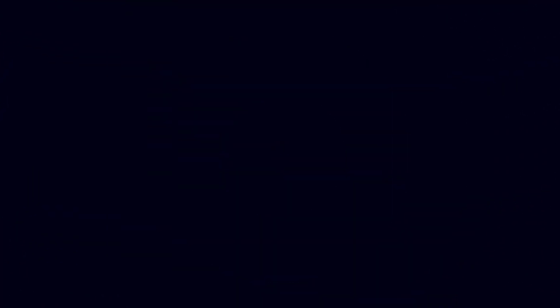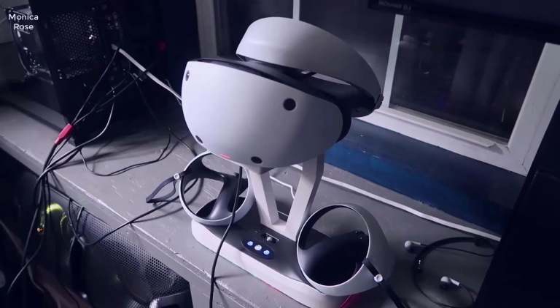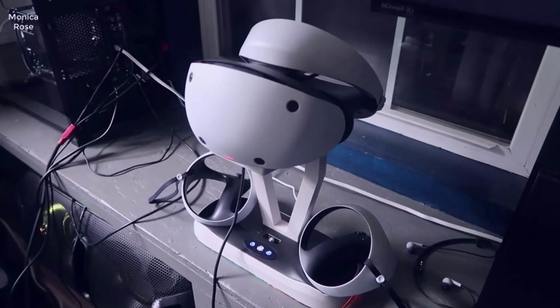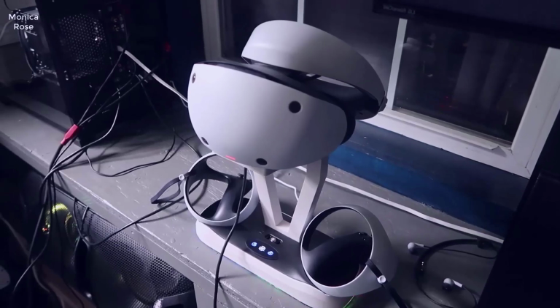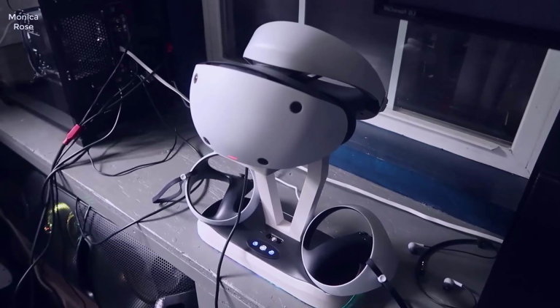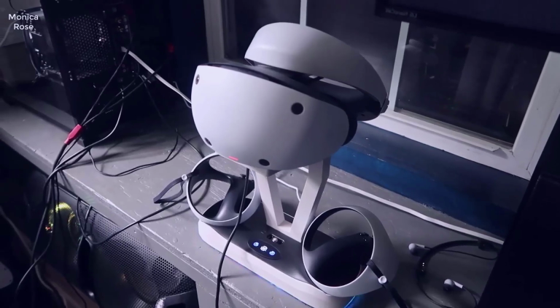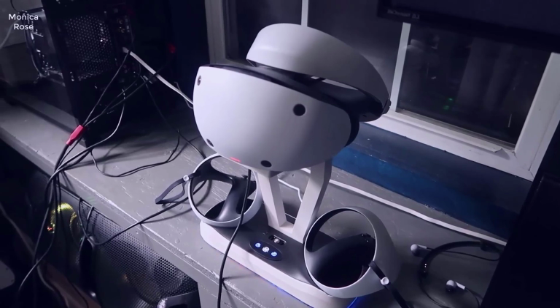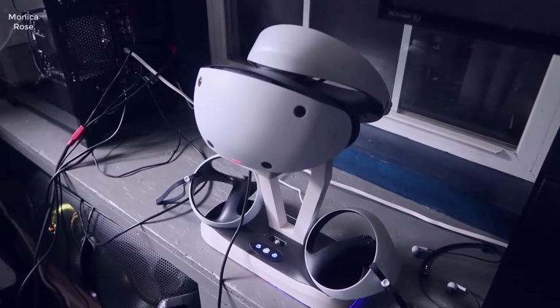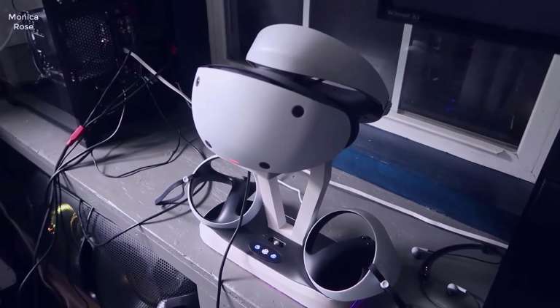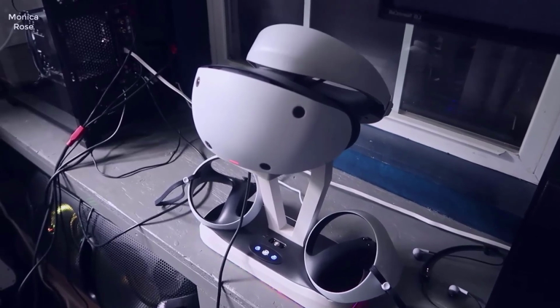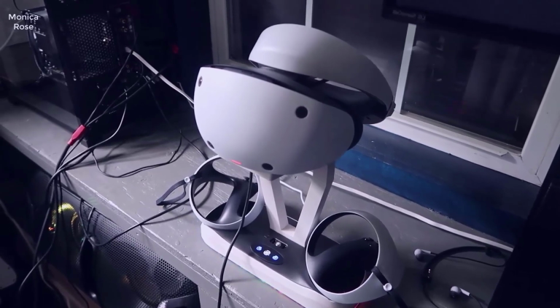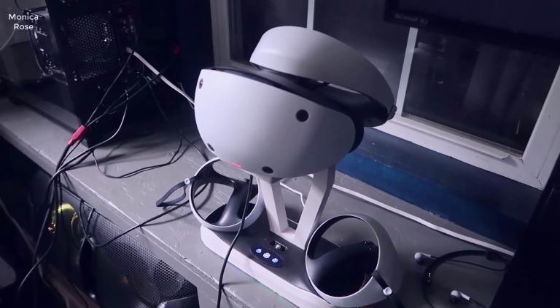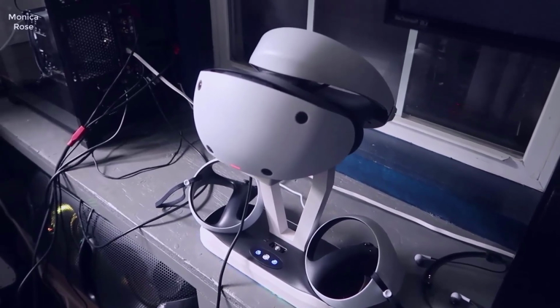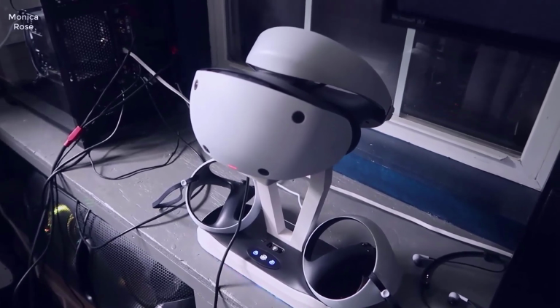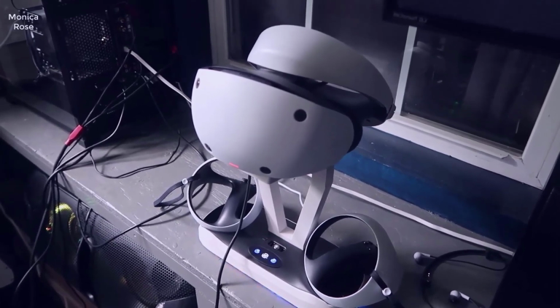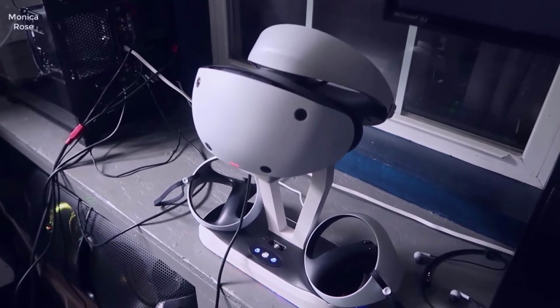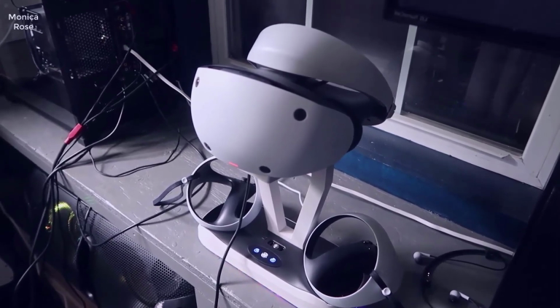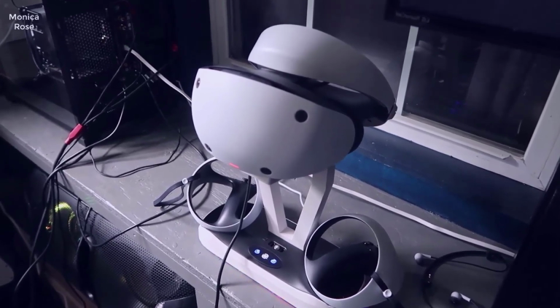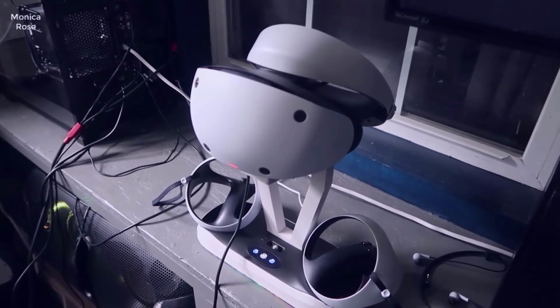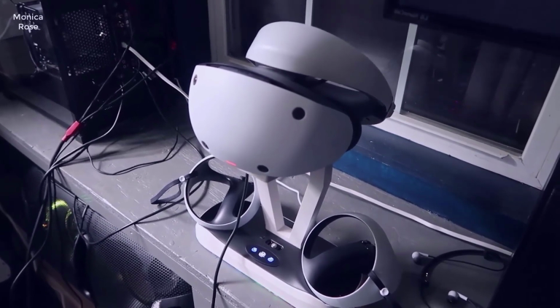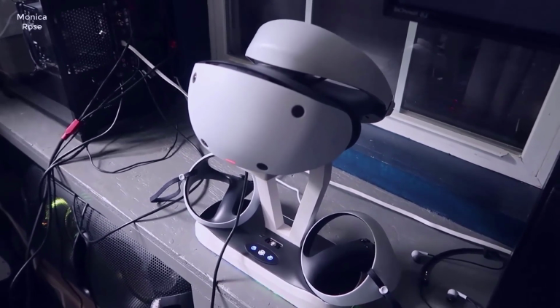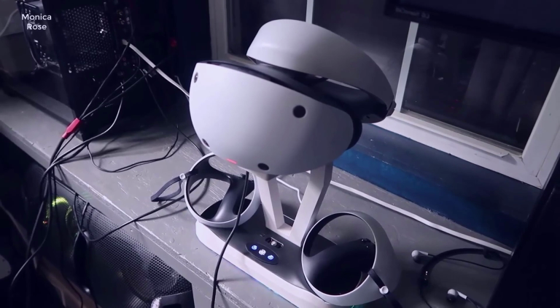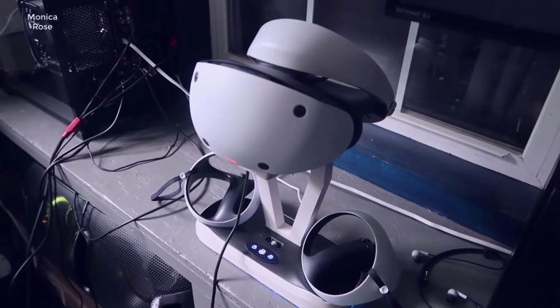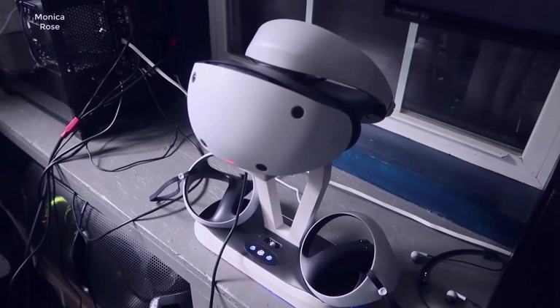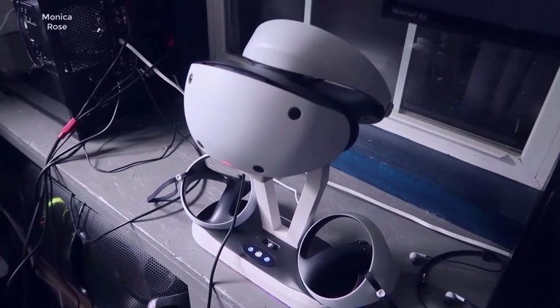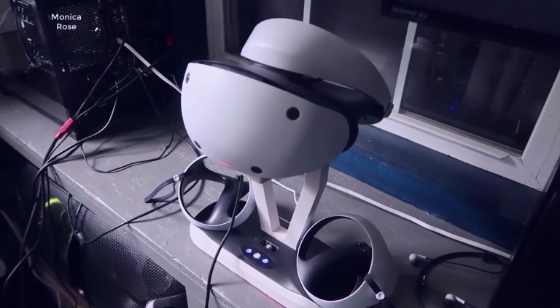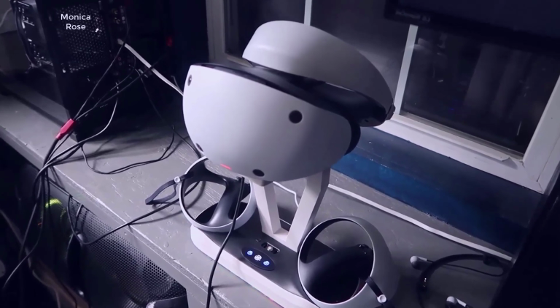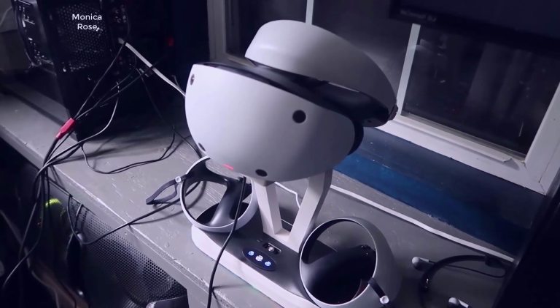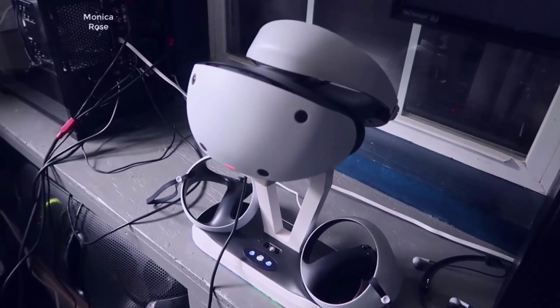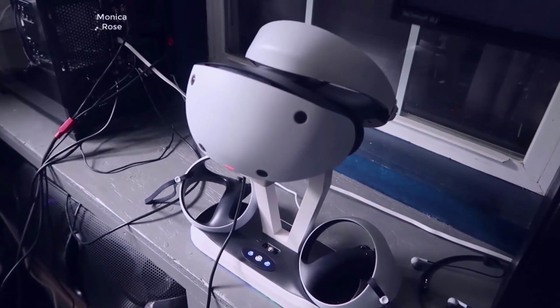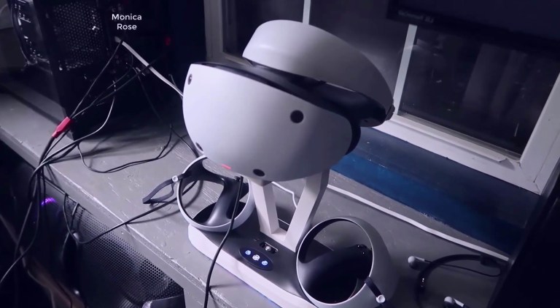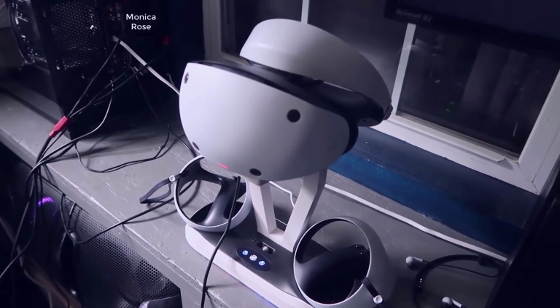Hey guys, welcome to my channel. Today I'm actually going to be doing a video review for the Sony PlayStation 5 PSVR 2. This is the actual brand new PlayStation VR that's recently come out.